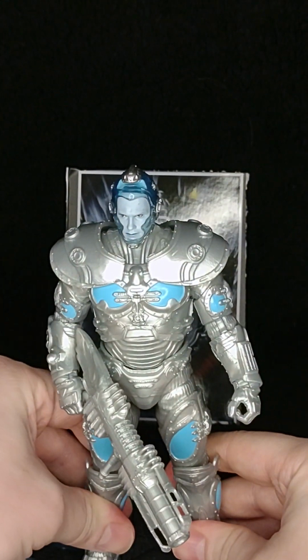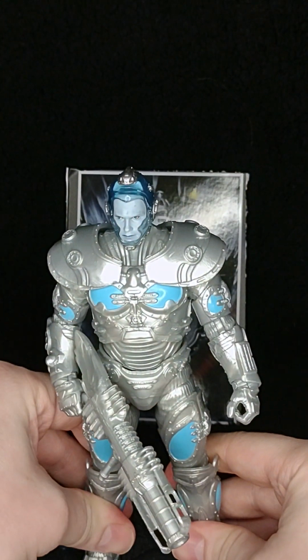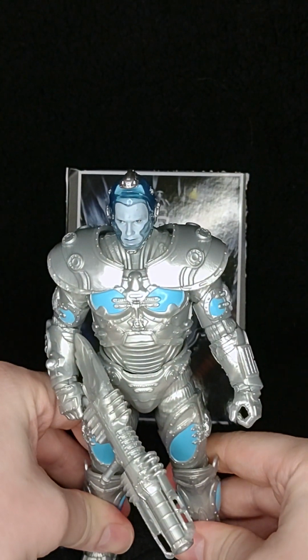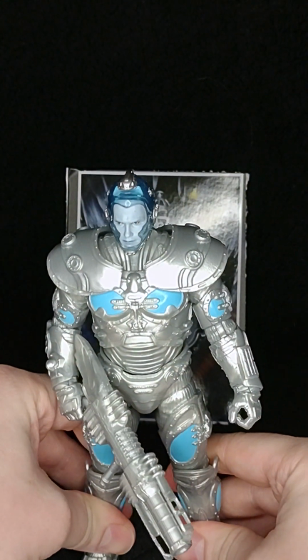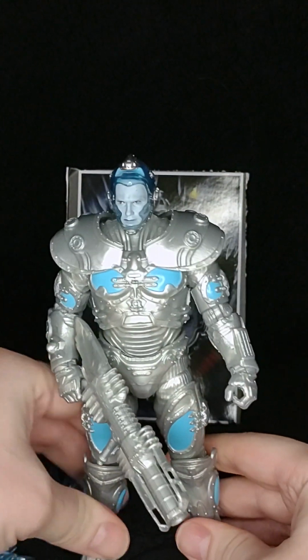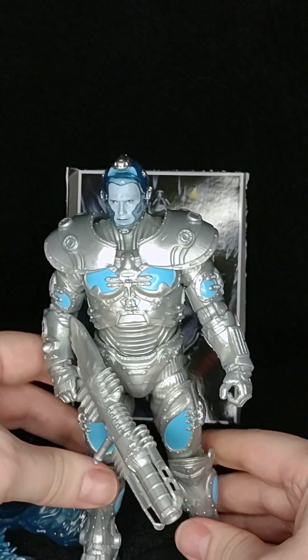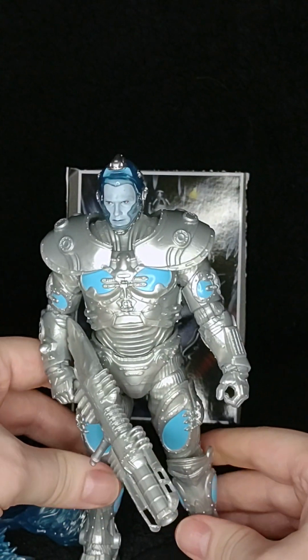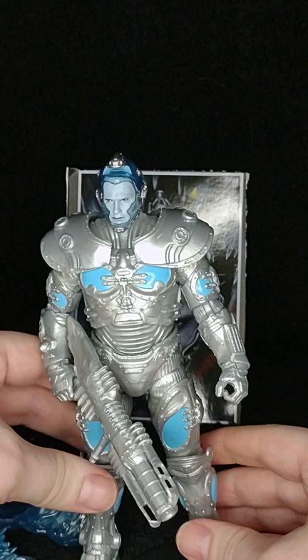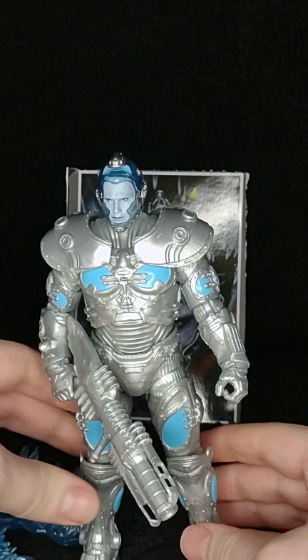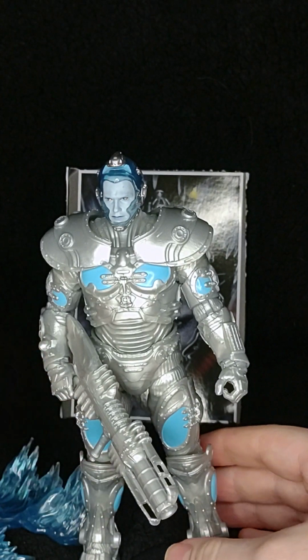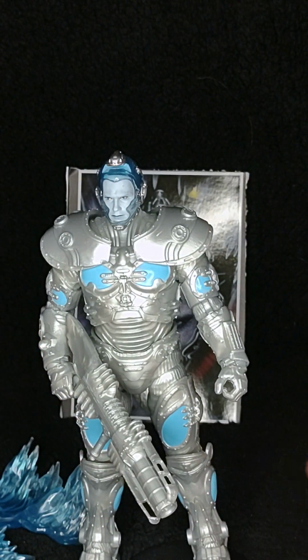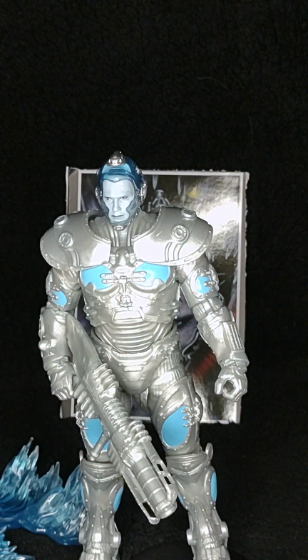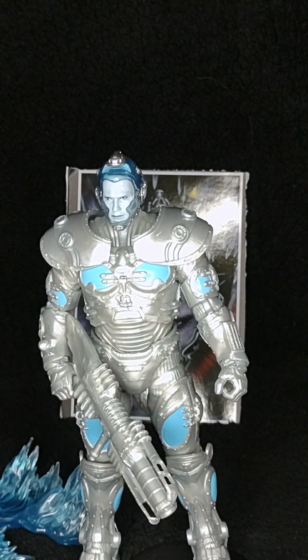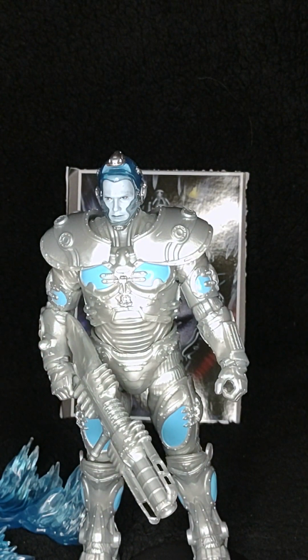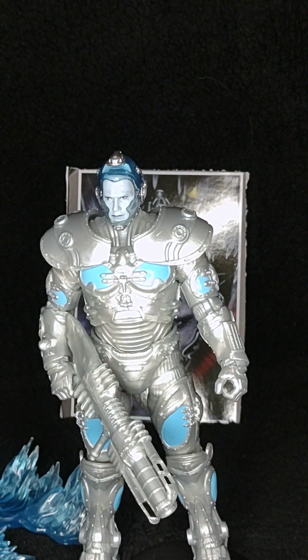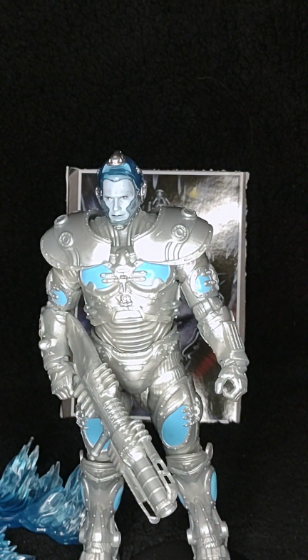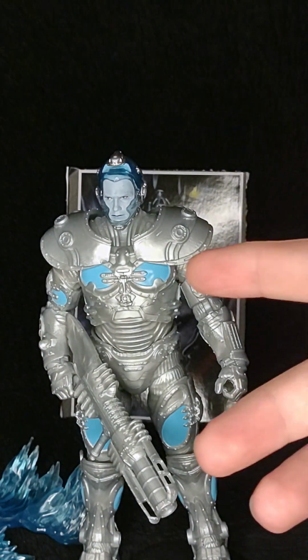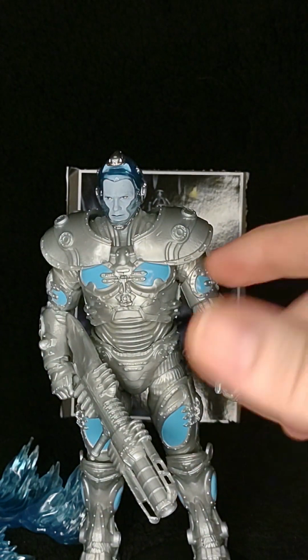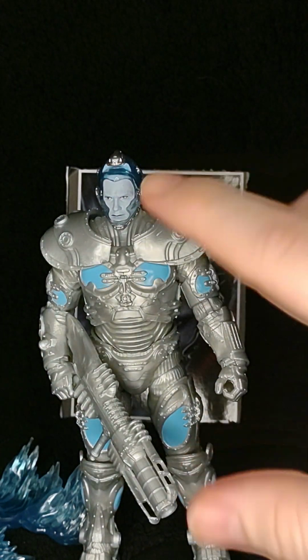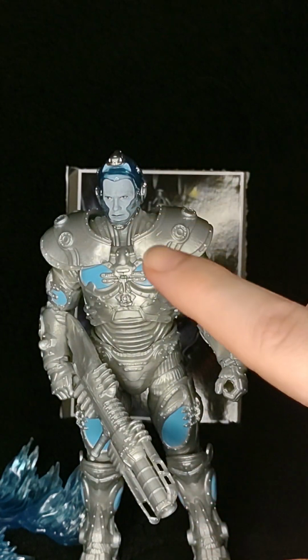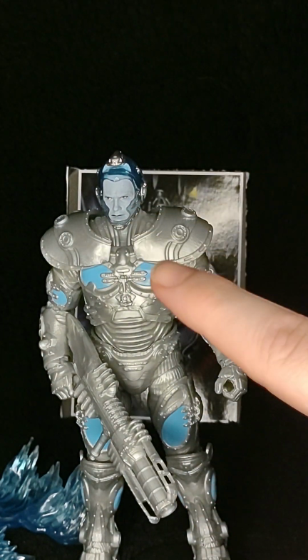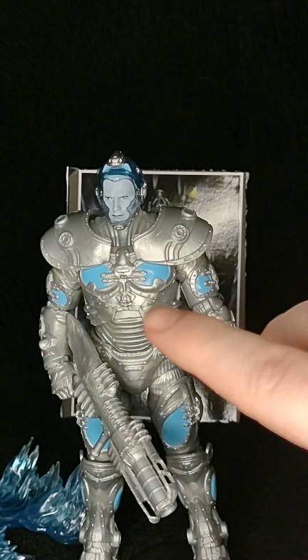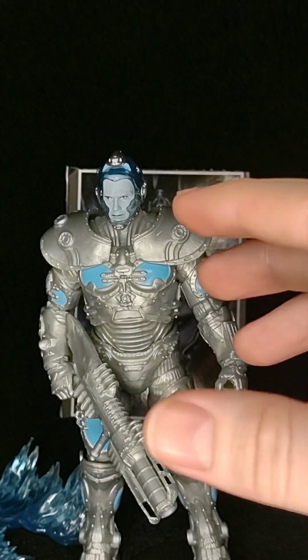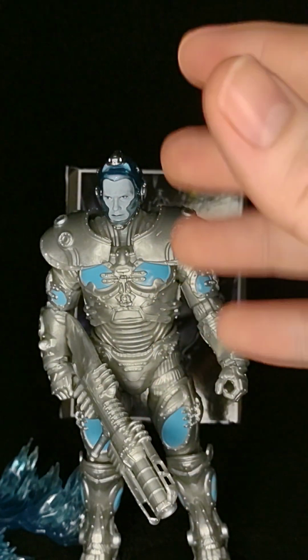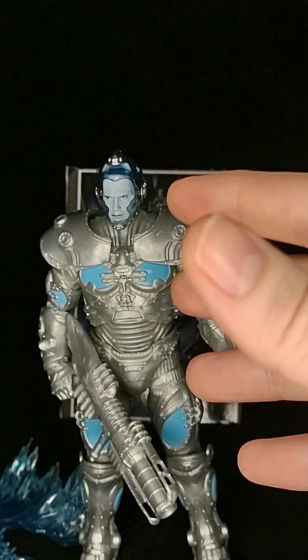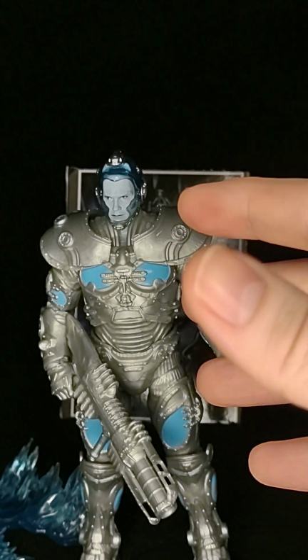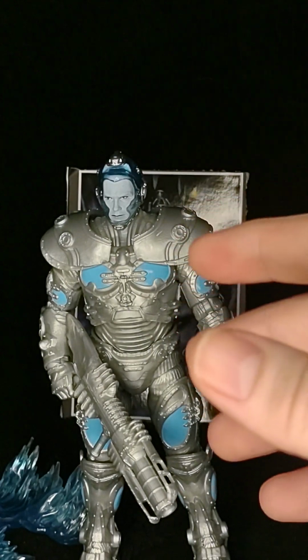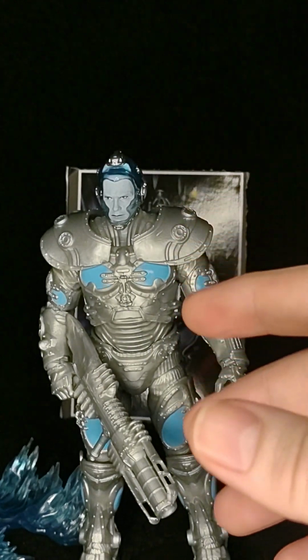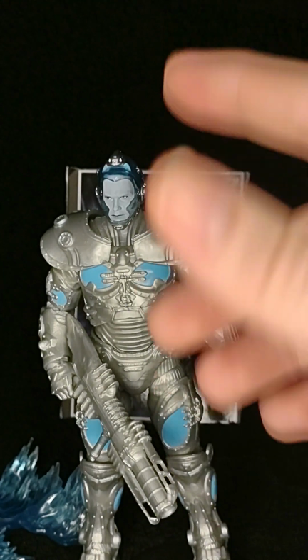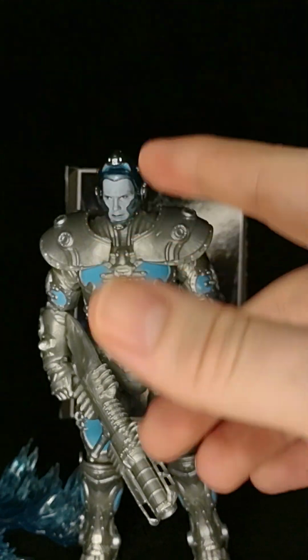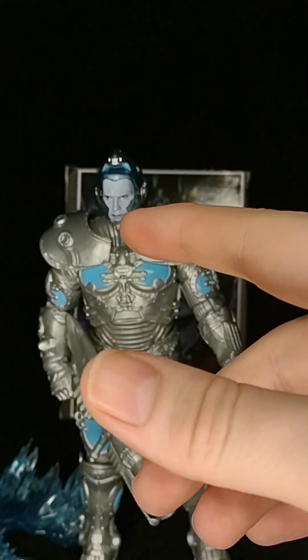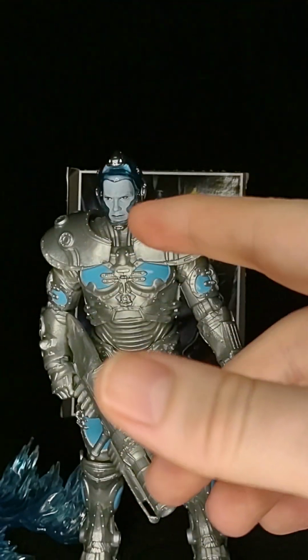Like I said, he's kind of difficult to stand. If you like this video, like and subscribe. I'll catch you next time in Marvel Man's Game Room.